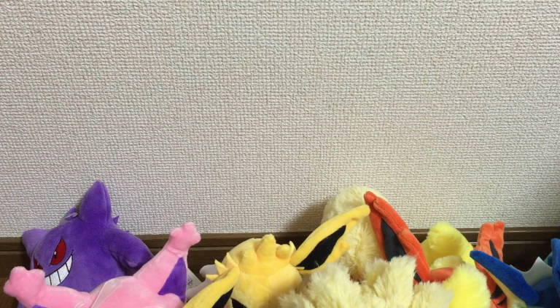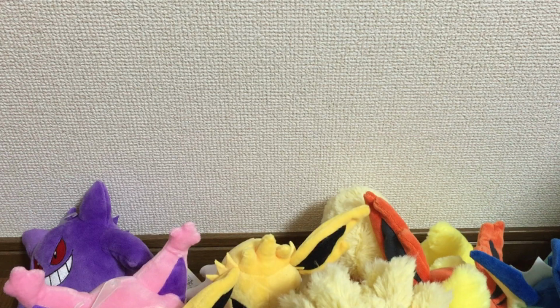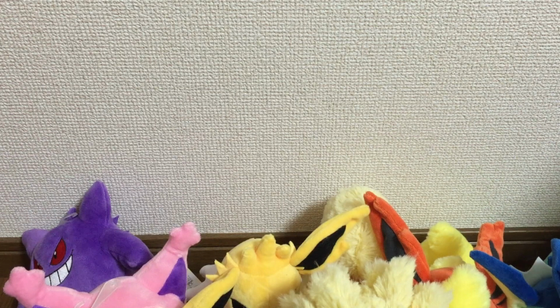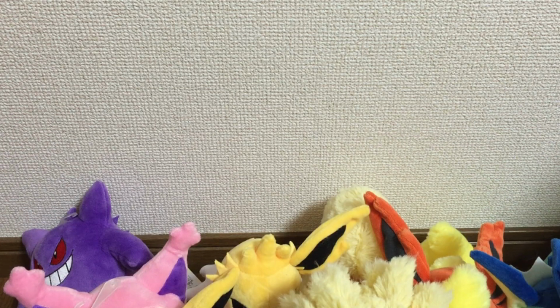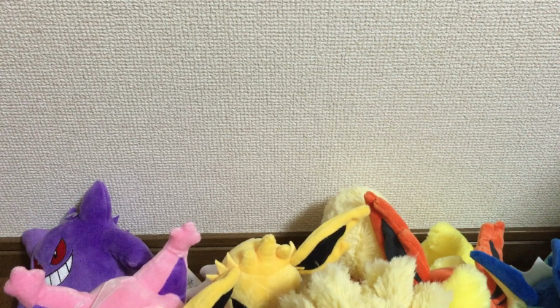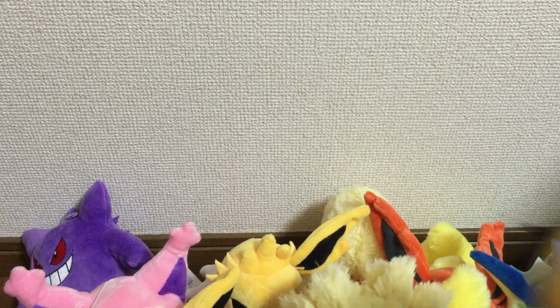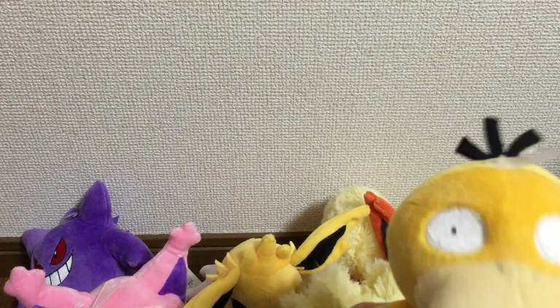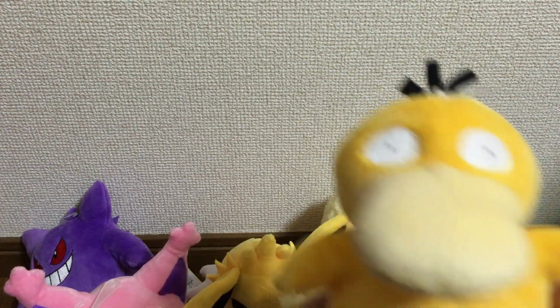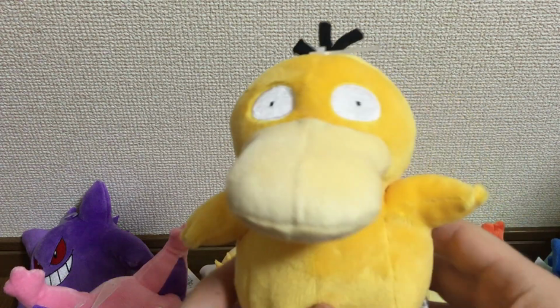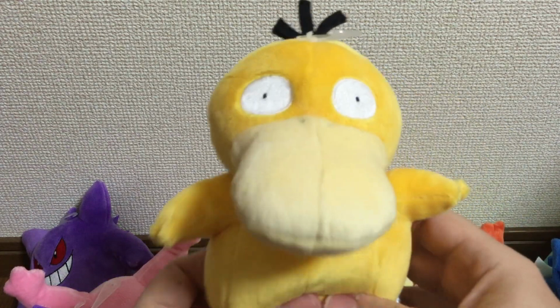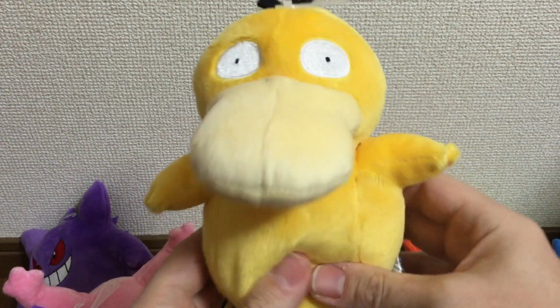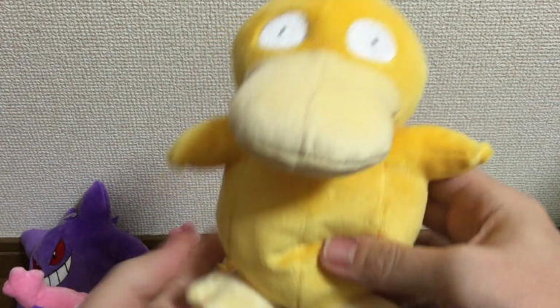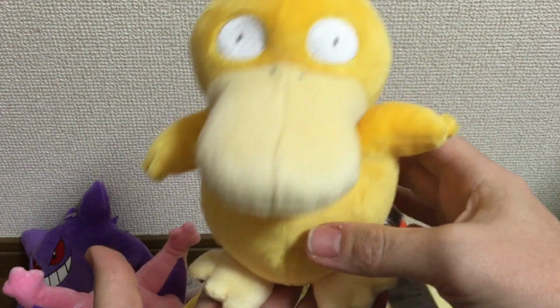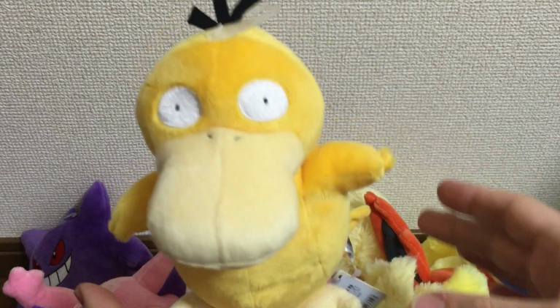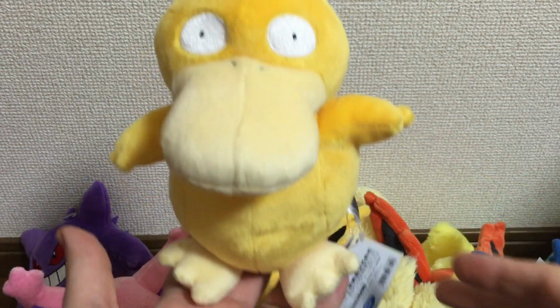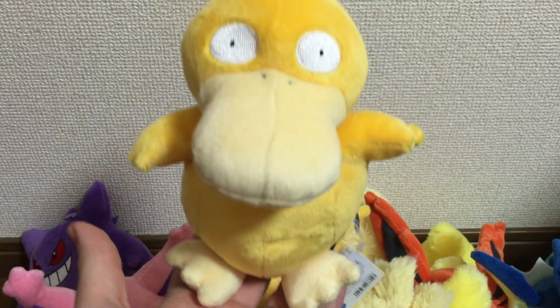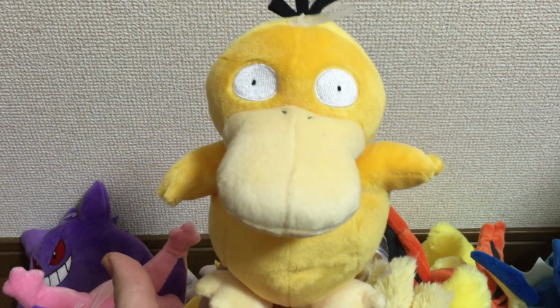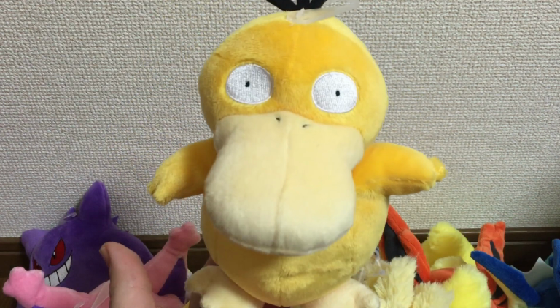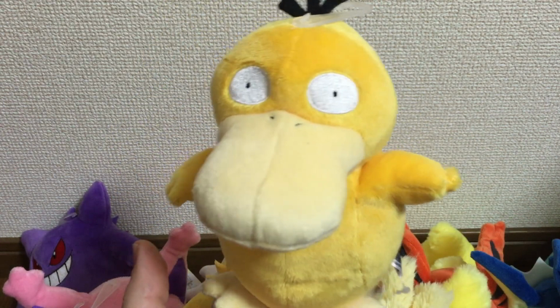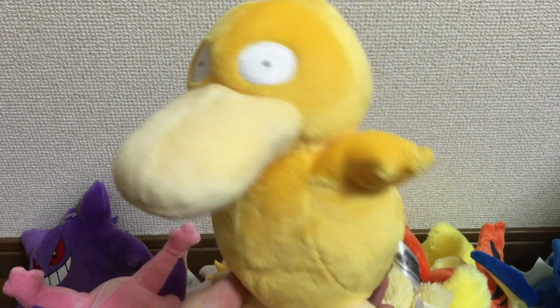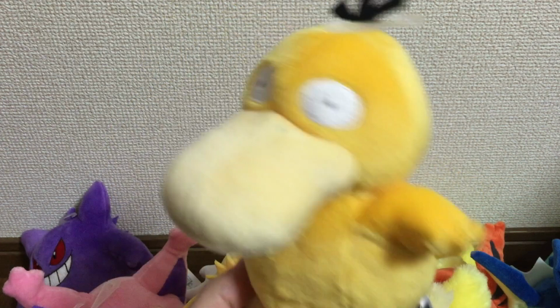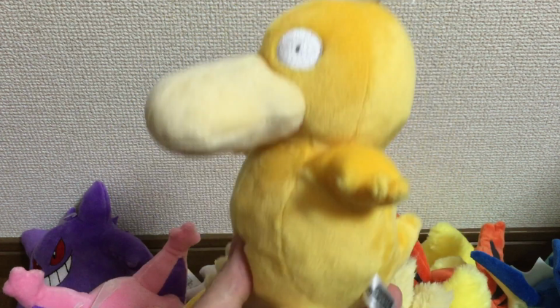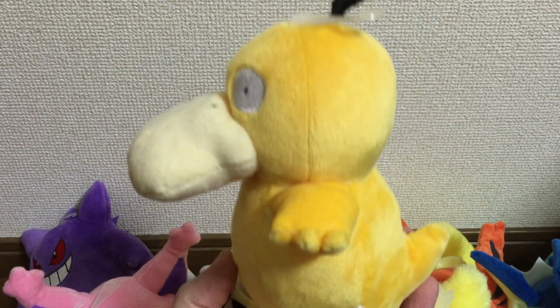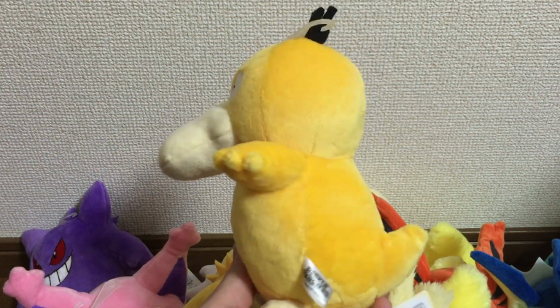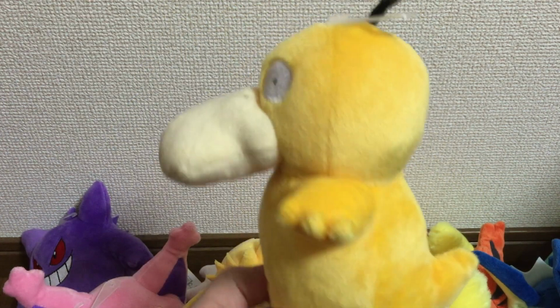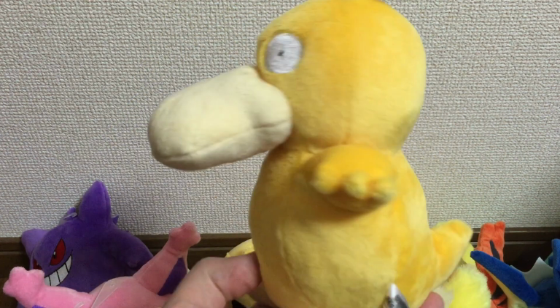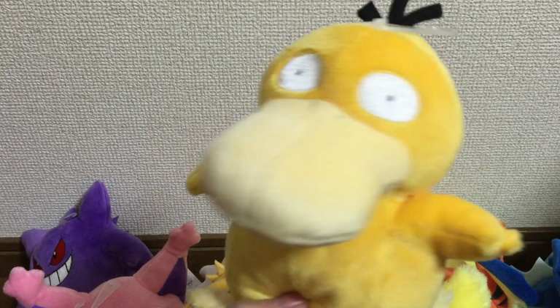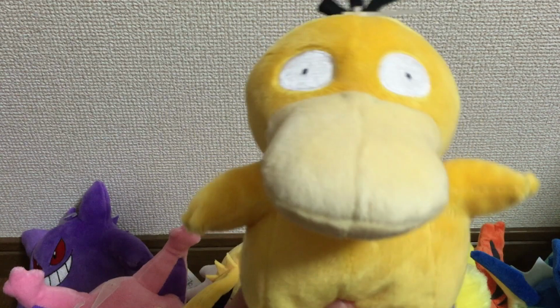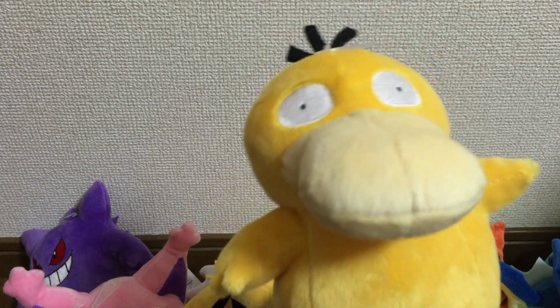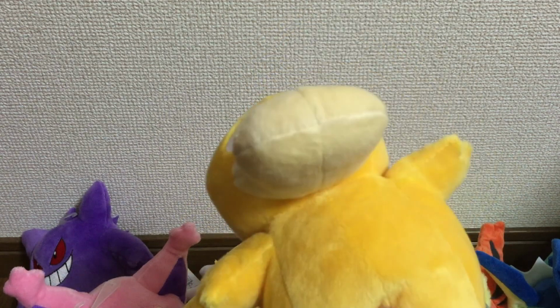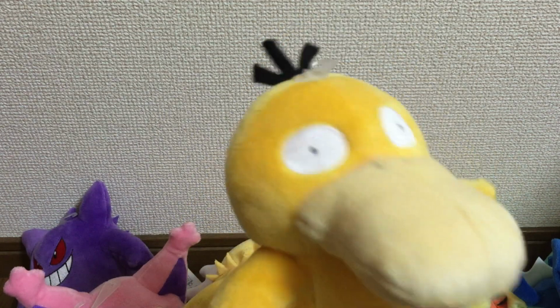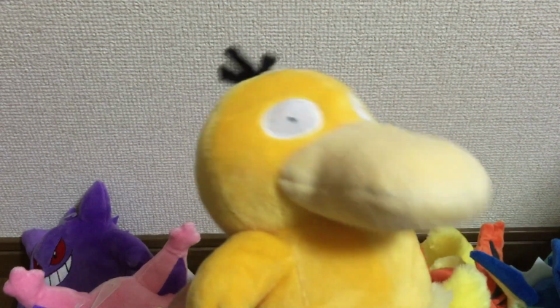Next we have Psyduck. They have not made a Psyduck plush for a long time, so I'm actually quite happy to have this one — very cute.